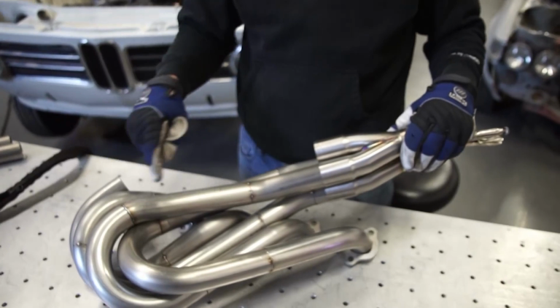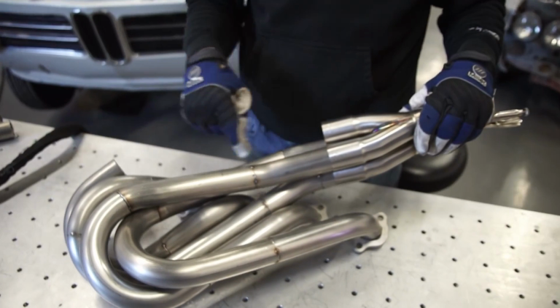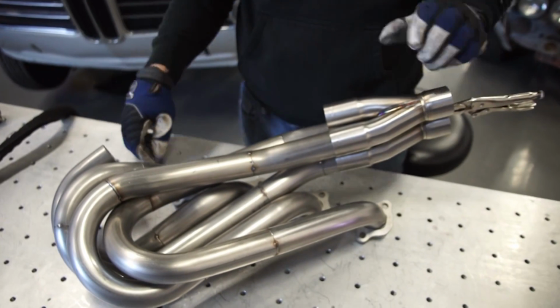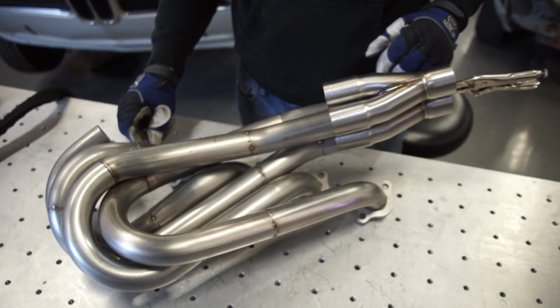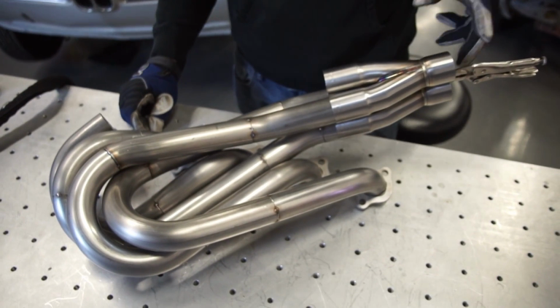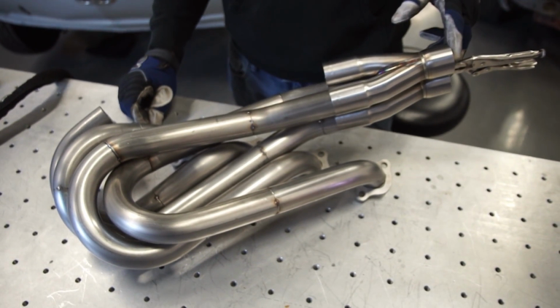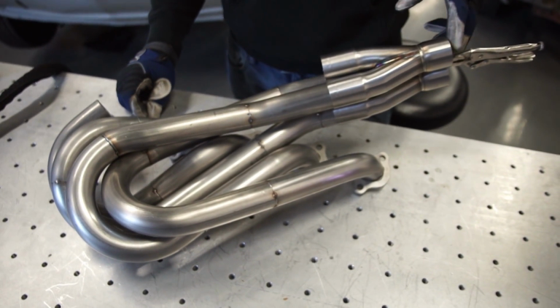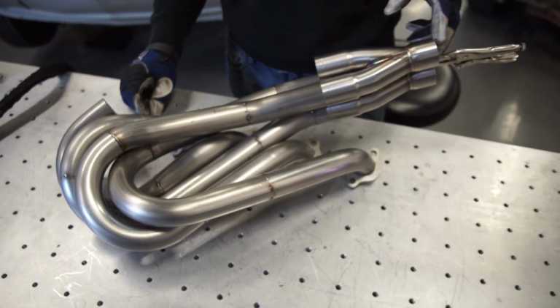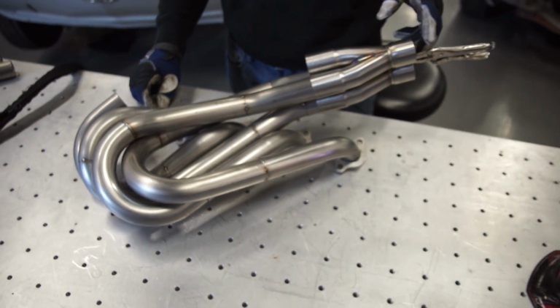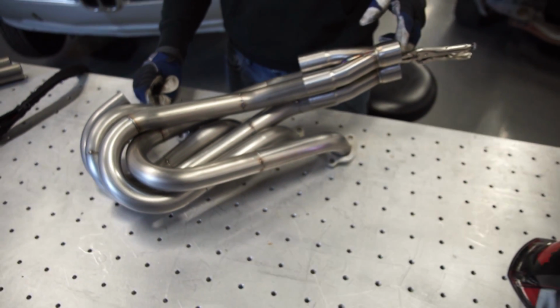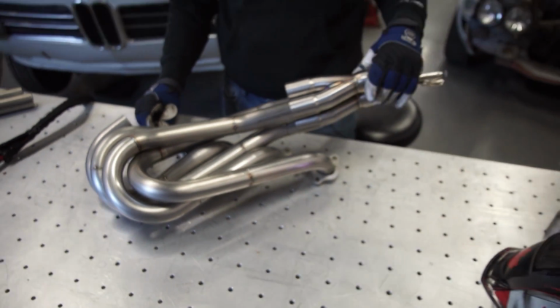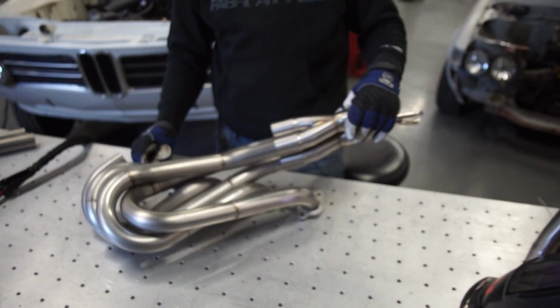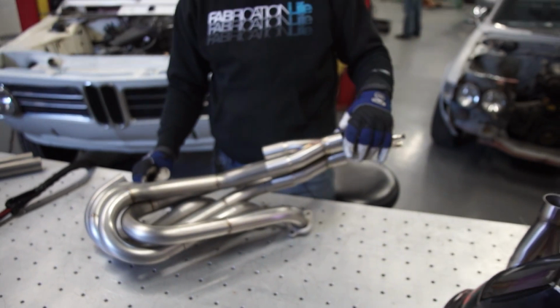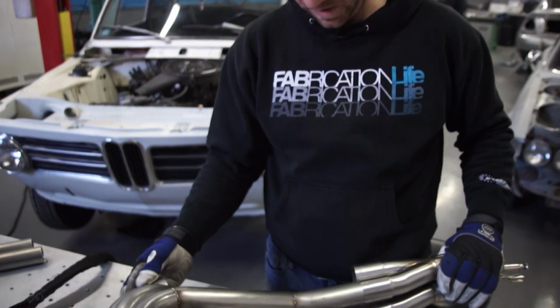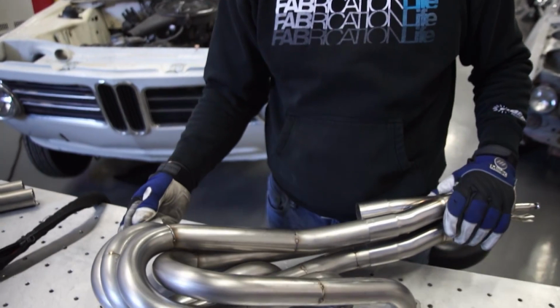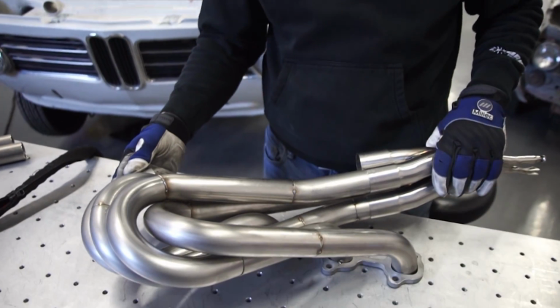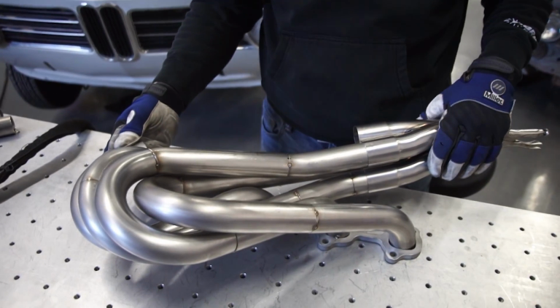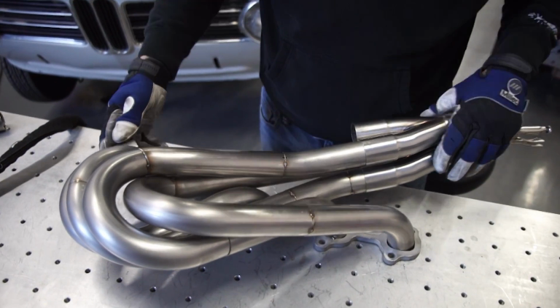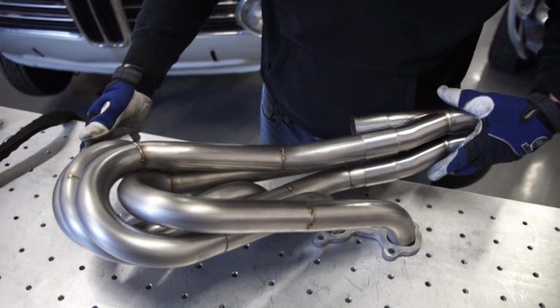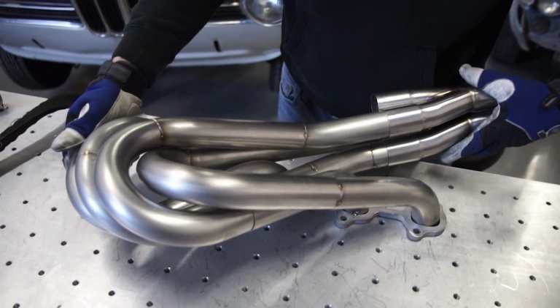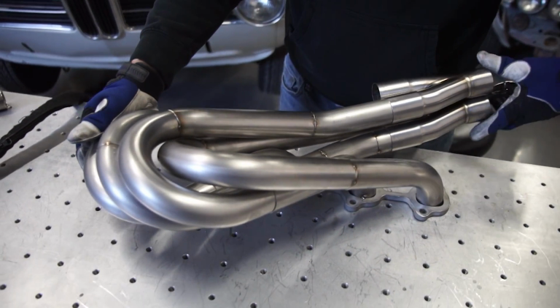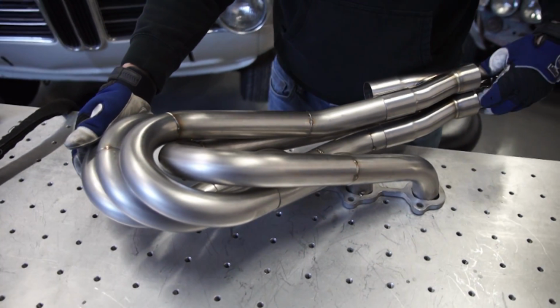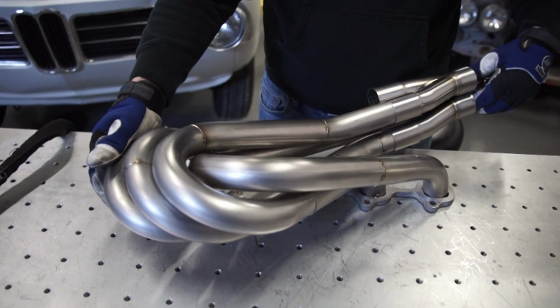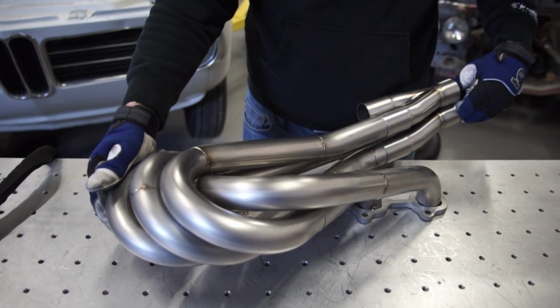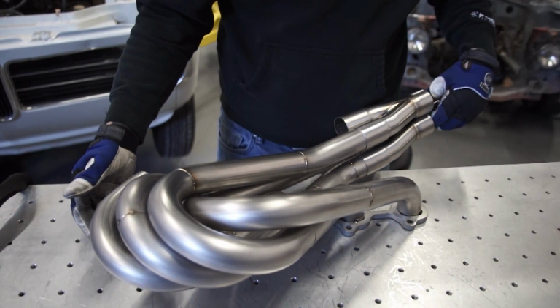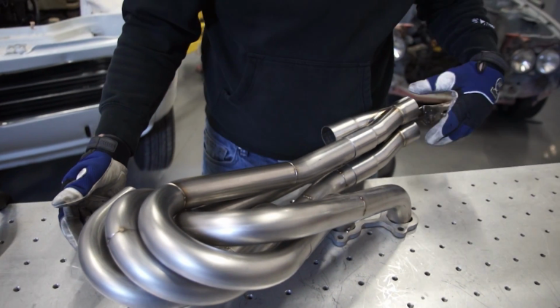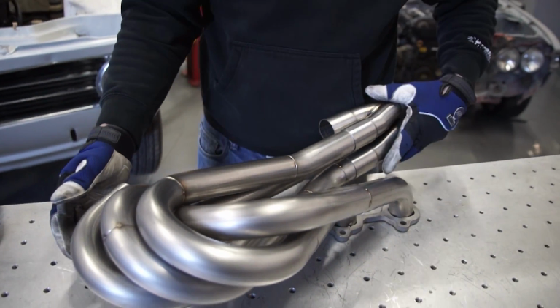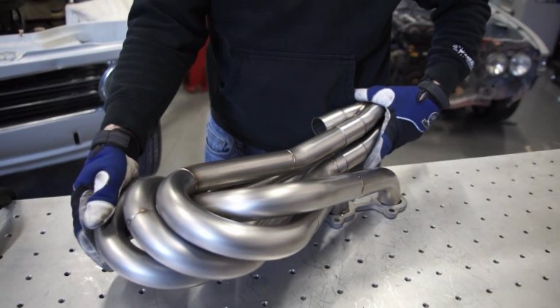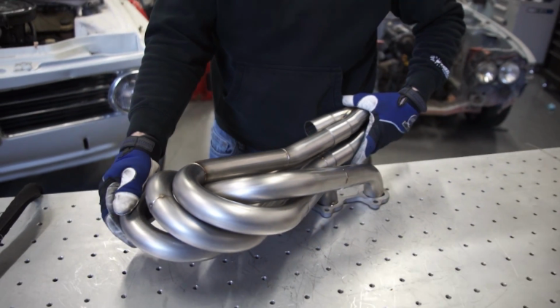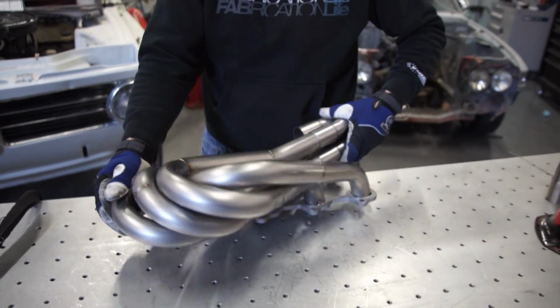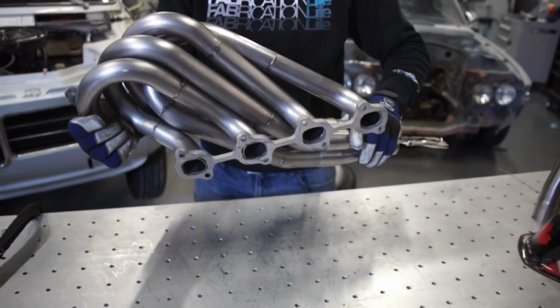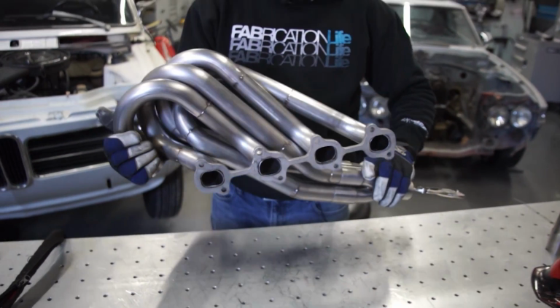Just one last piece and then we can continue on with our down pipe. What do you think? That looks awesome. Let's test fit it. I think that's going to be plenty of clearance.